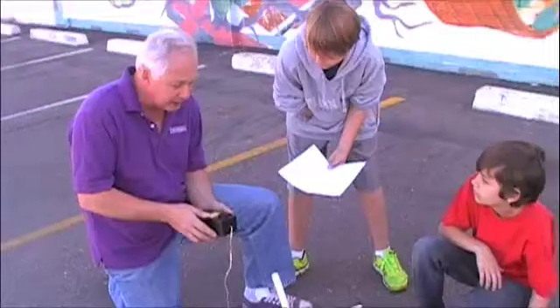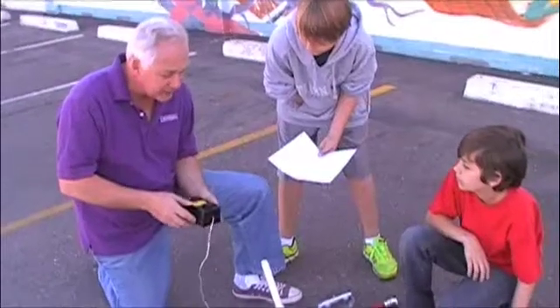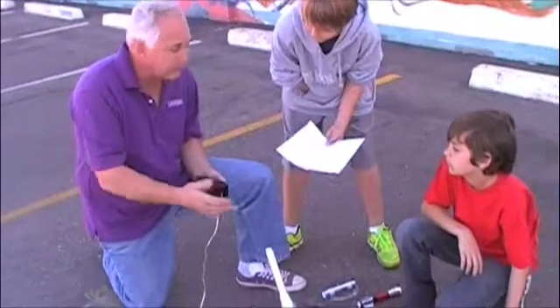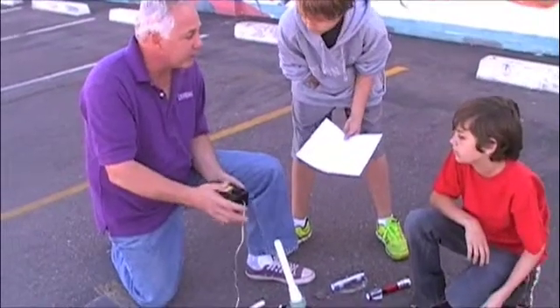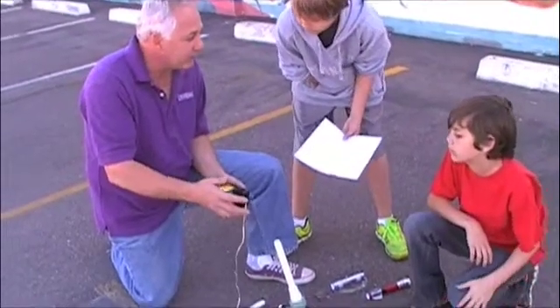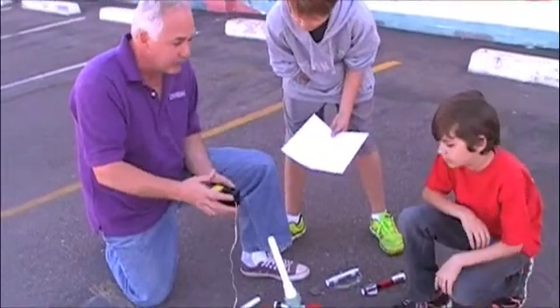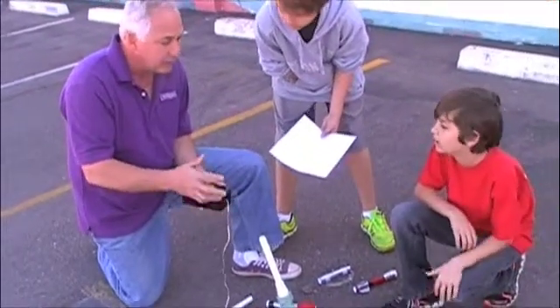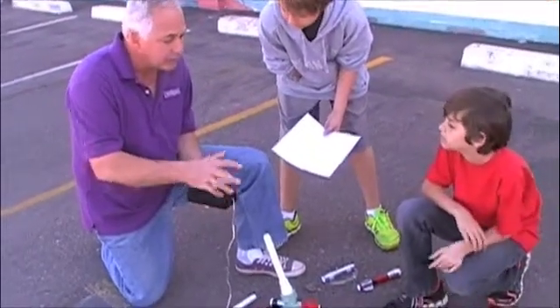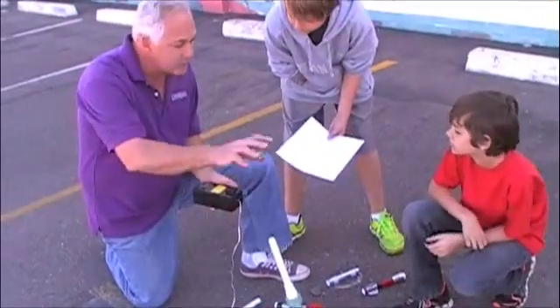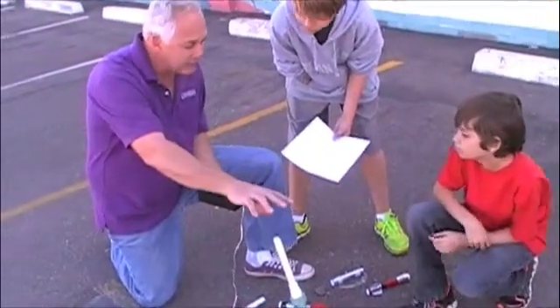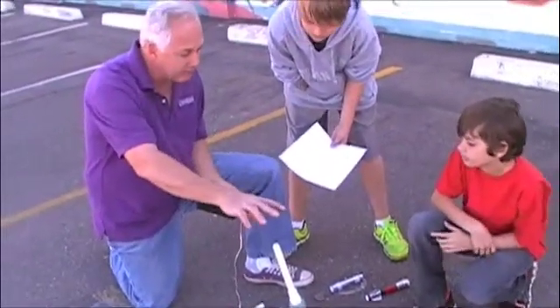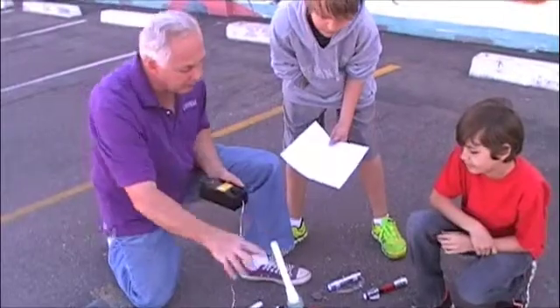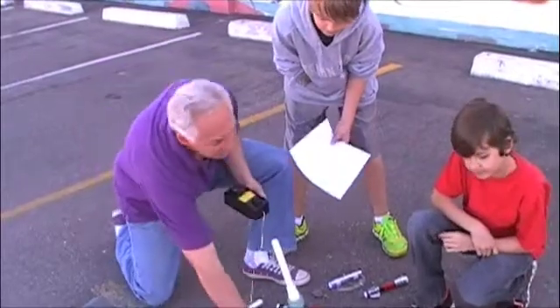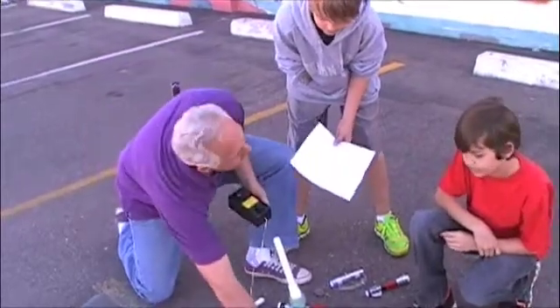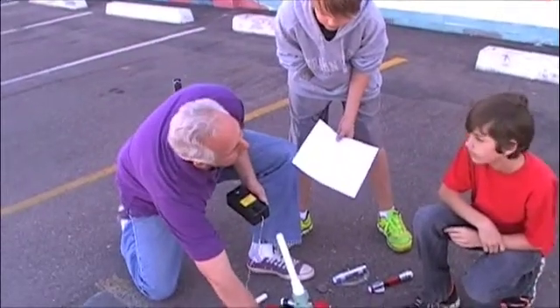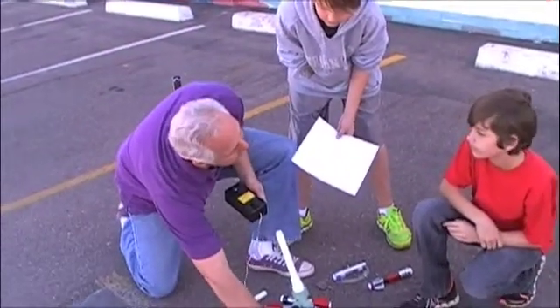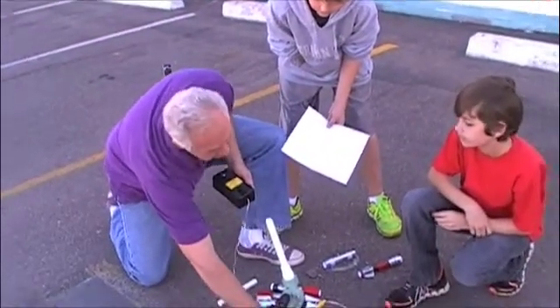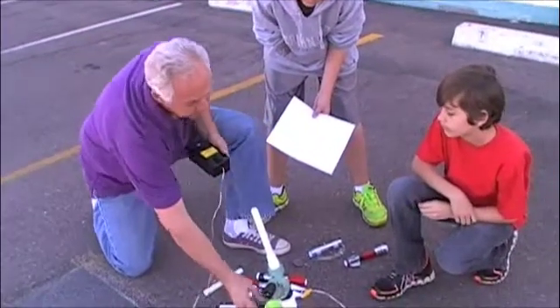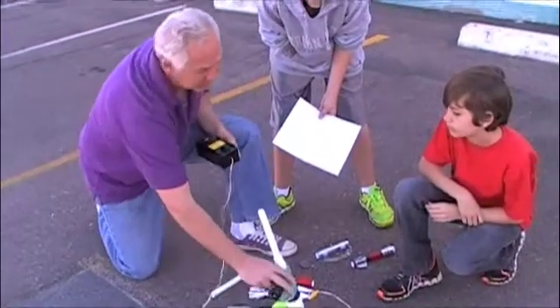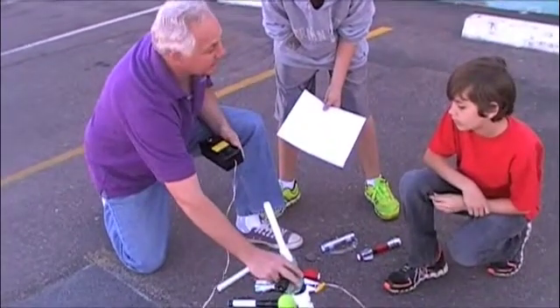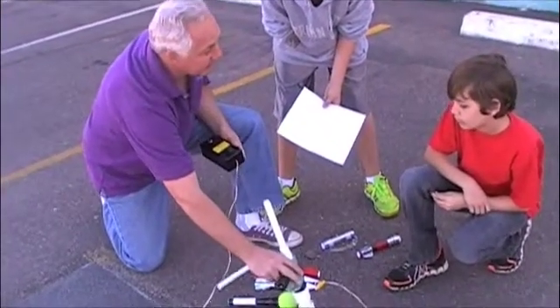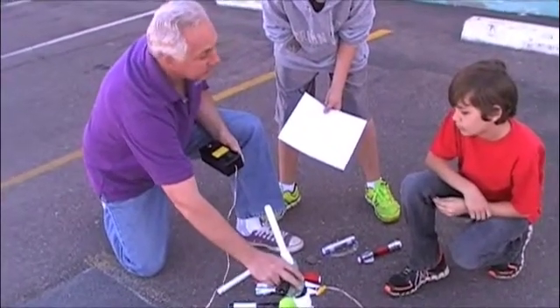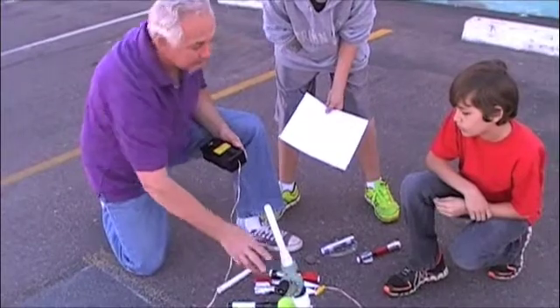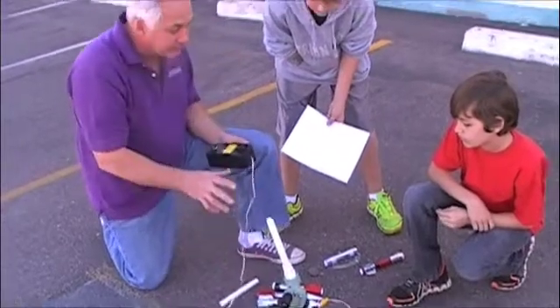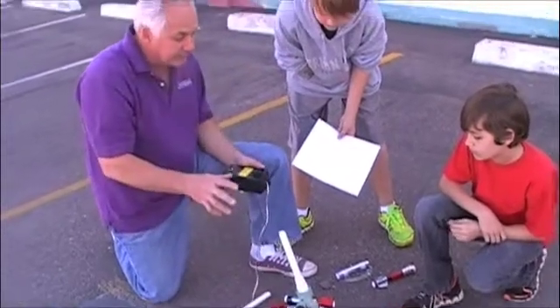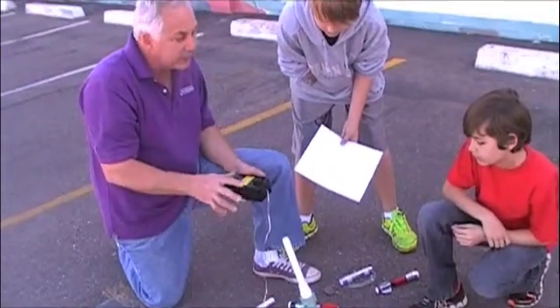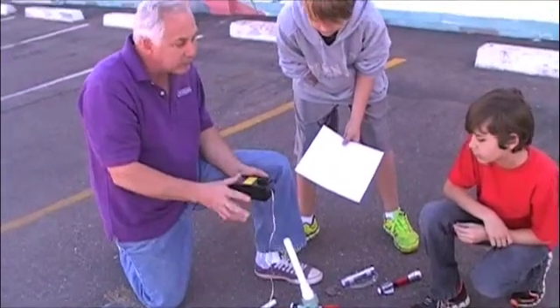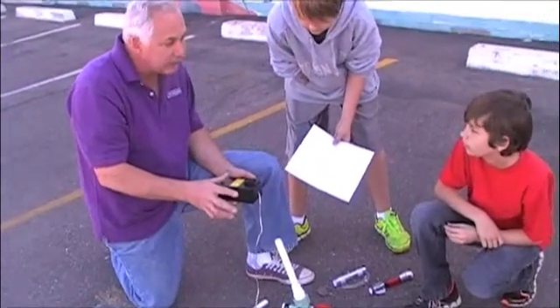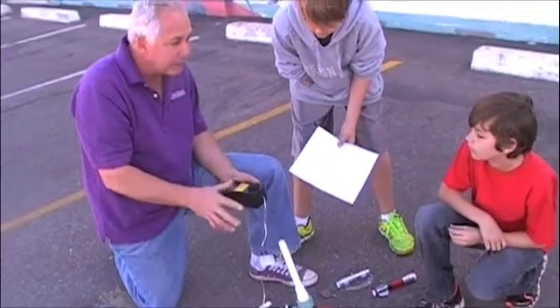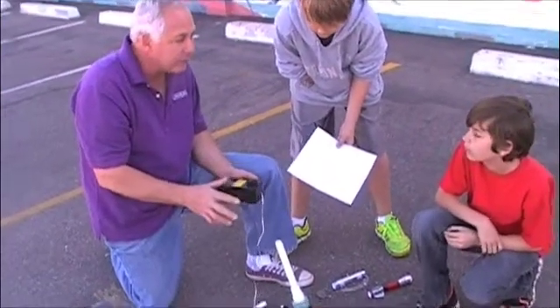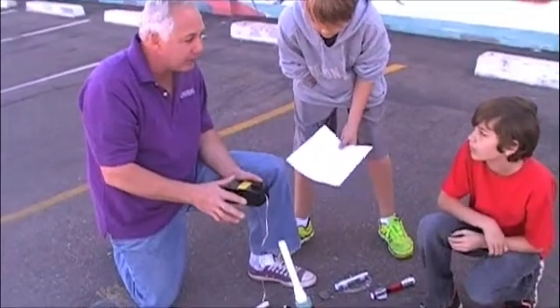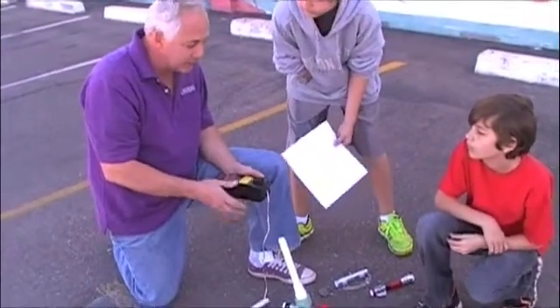Guys, this is a compressor rocket, right? What we're going to do is use that bicycle pump. We're going to charge up air into this cylinder, which is held by this valve. Now, it can be a little tricky, right? You've got to be safe when you're operating these things.